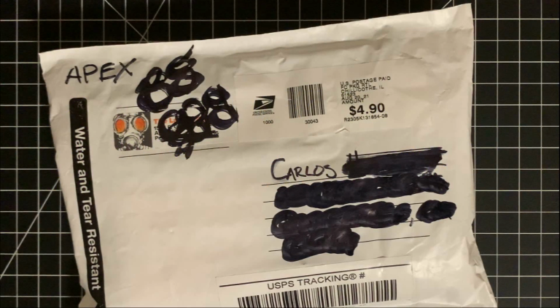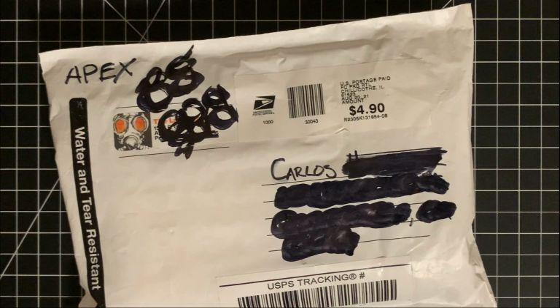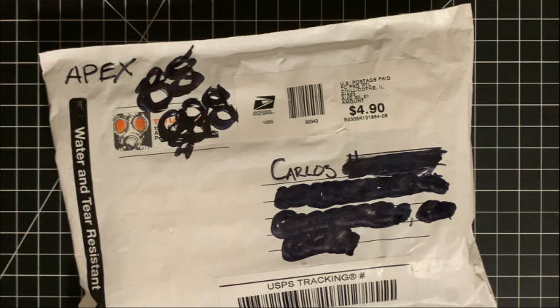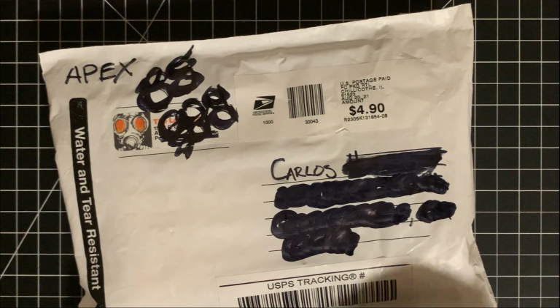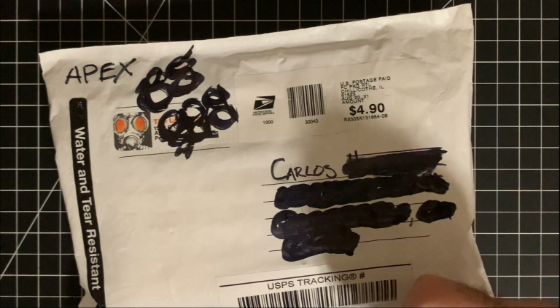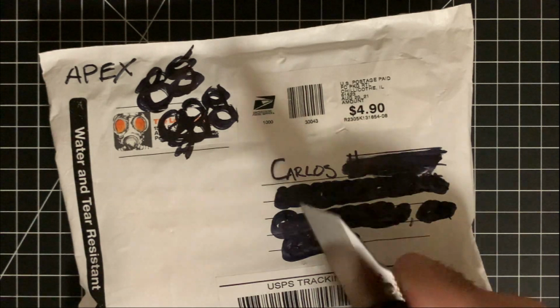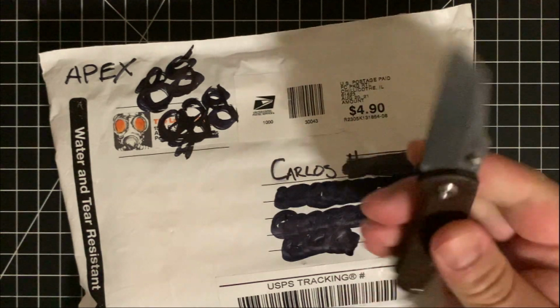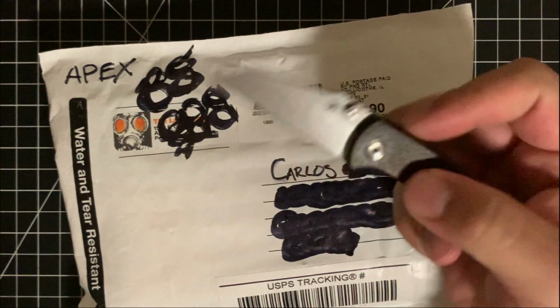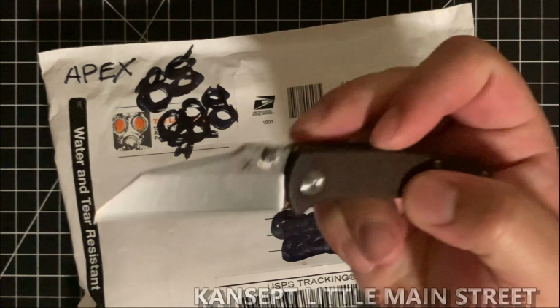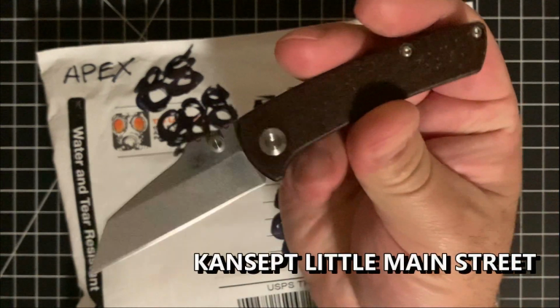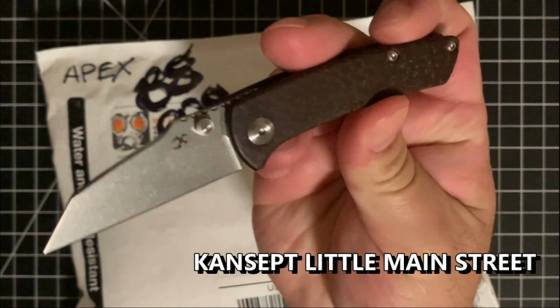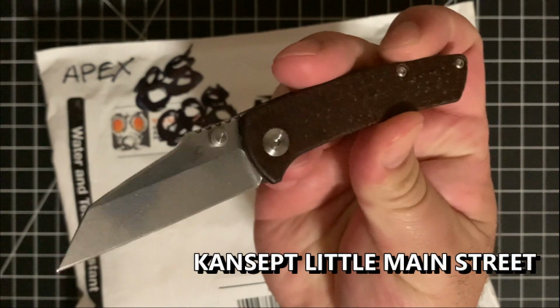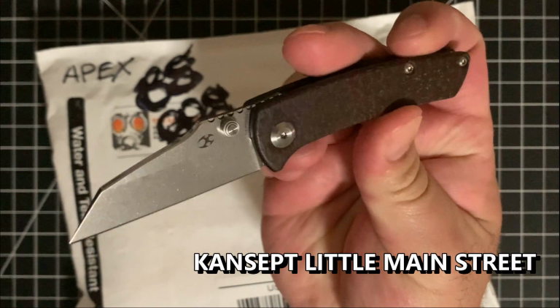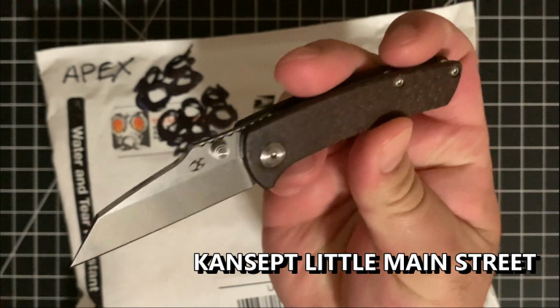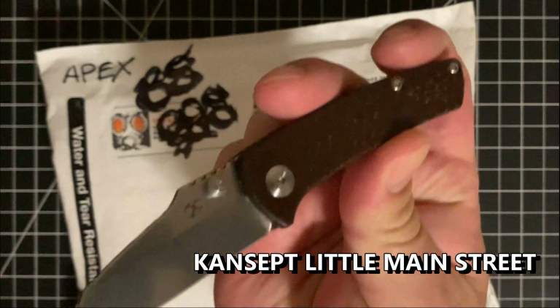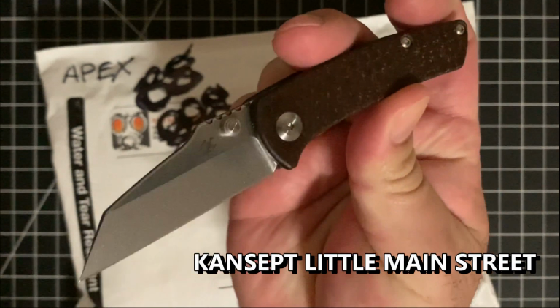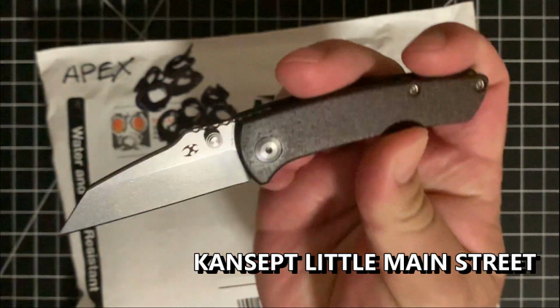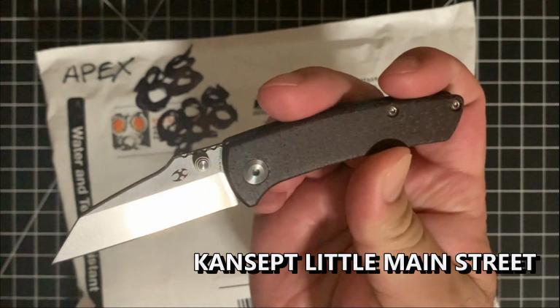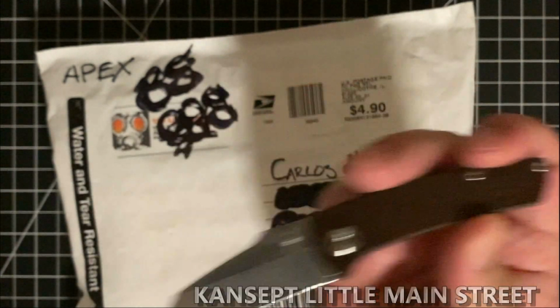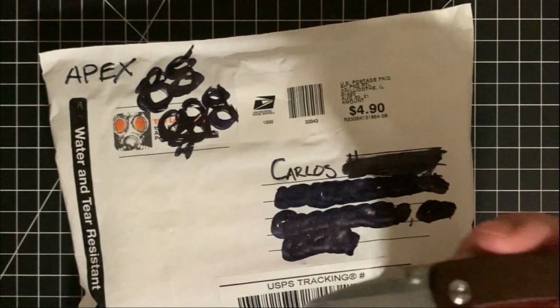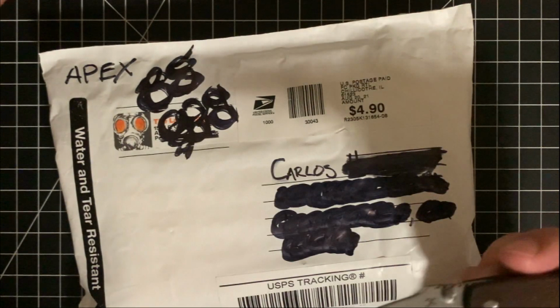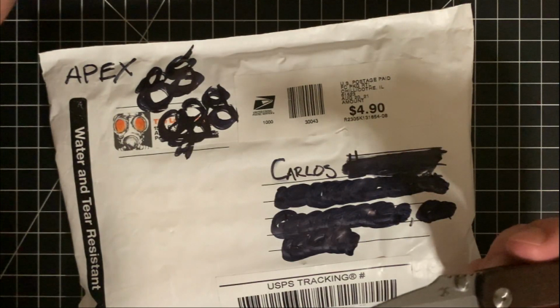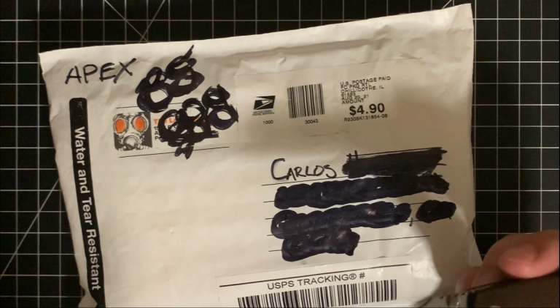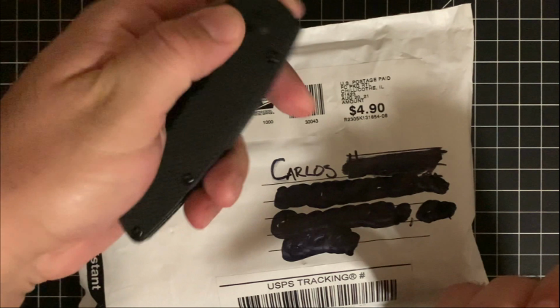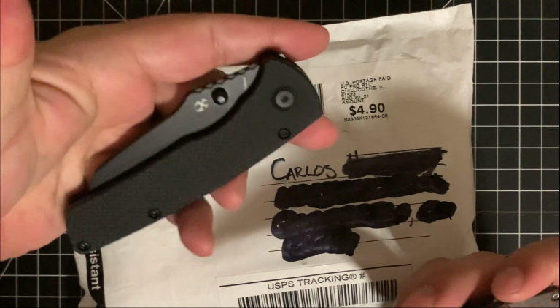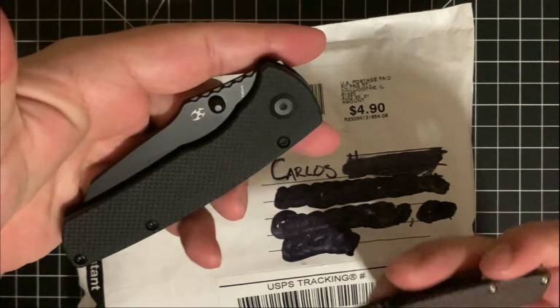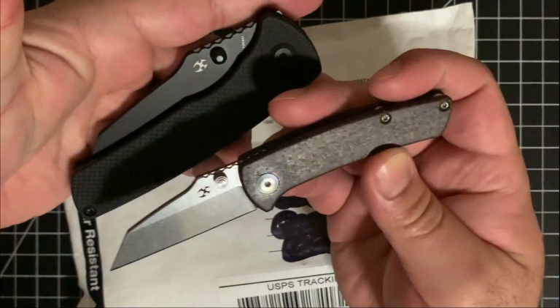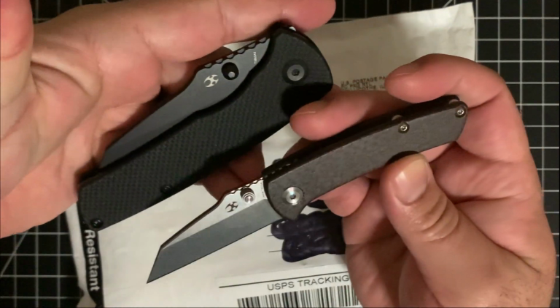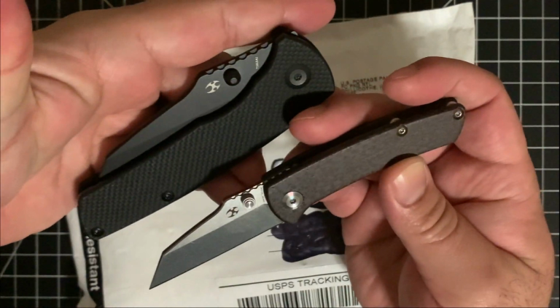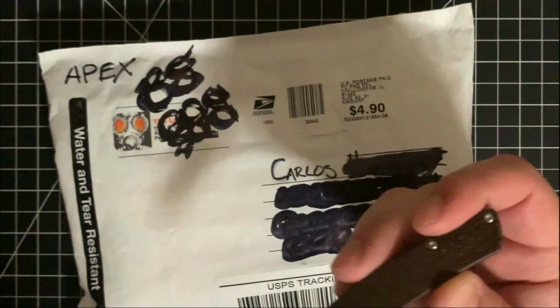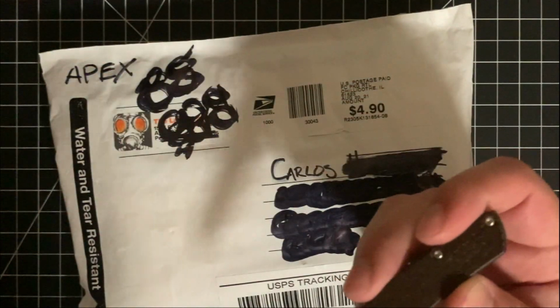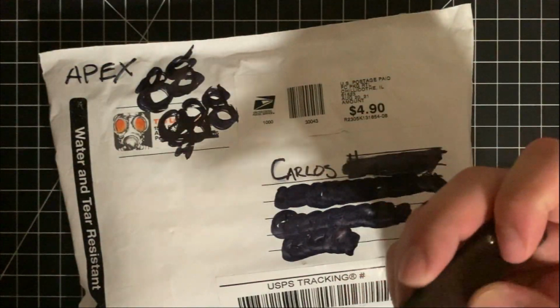All right guys, welcome back. So the knife we're going to be using today to unbox is going to be the Concept Little Main Street. Be on the lookout for a review coming of this little guy as well as his big brother, the not-so-little Main Street, just called The Main Street, both by Dirk Pinkerton.